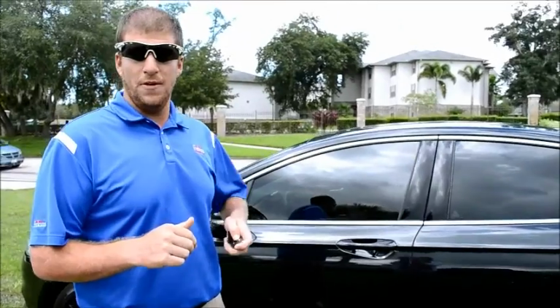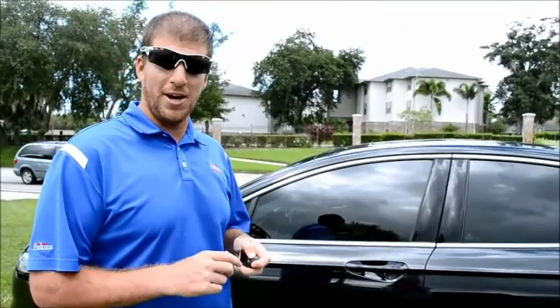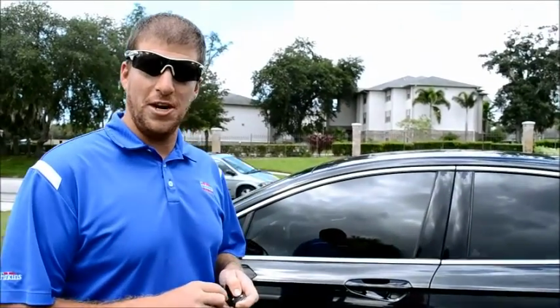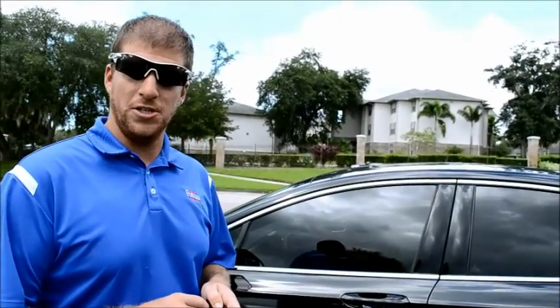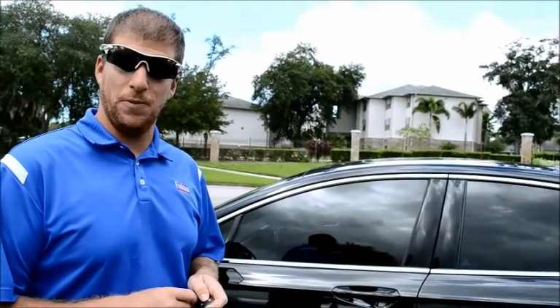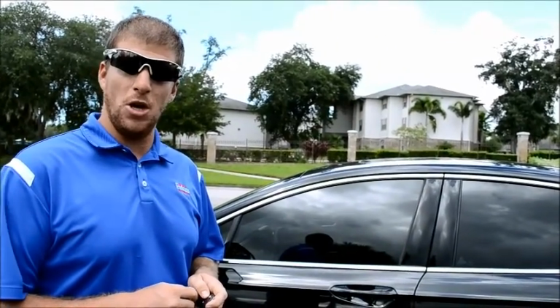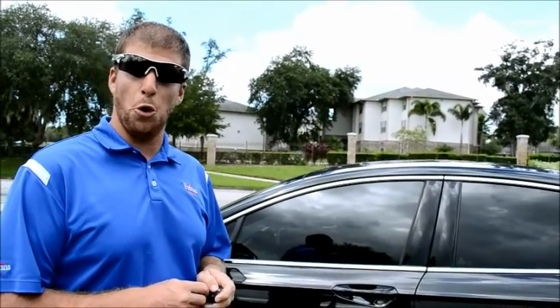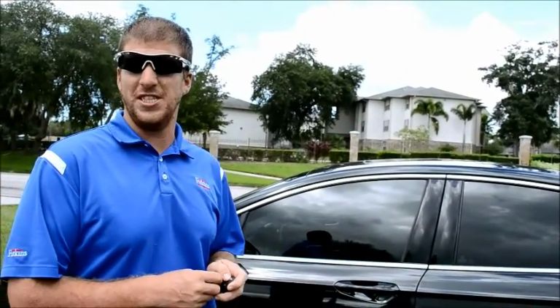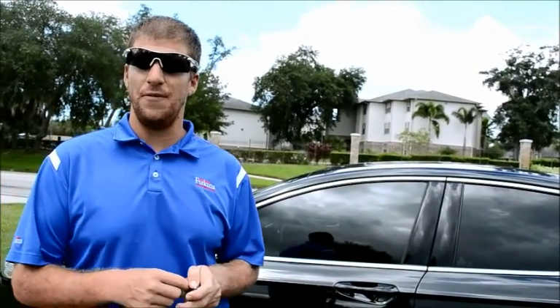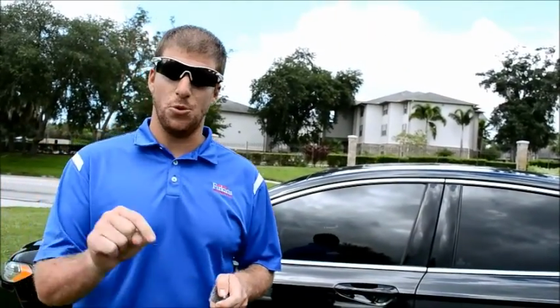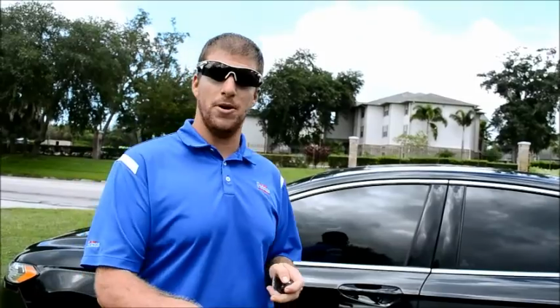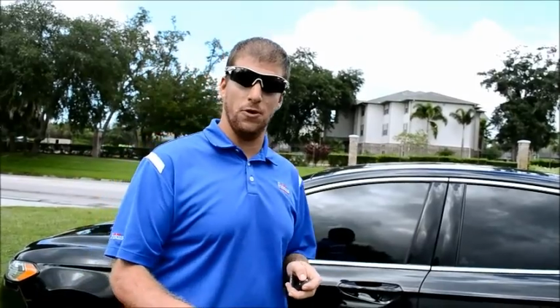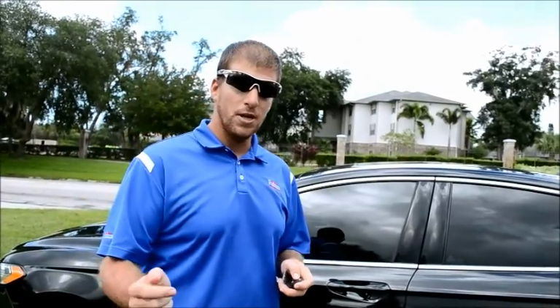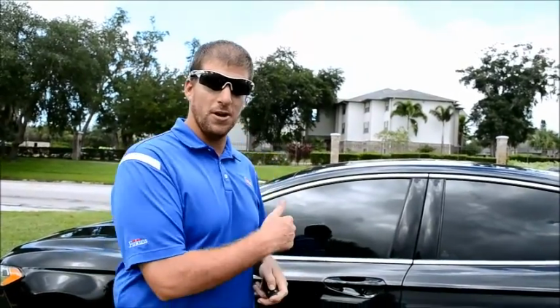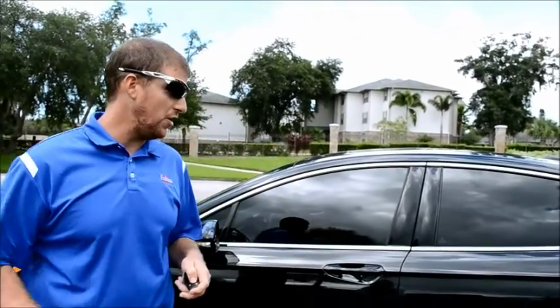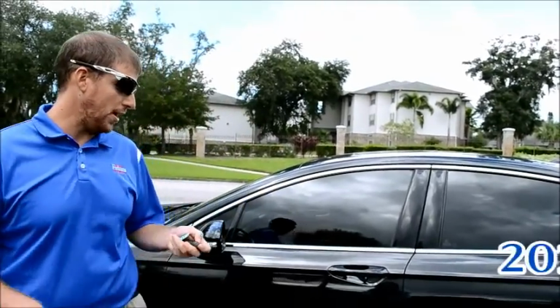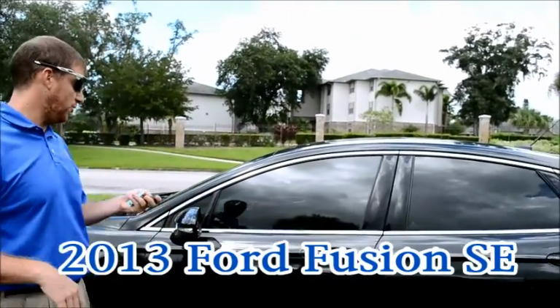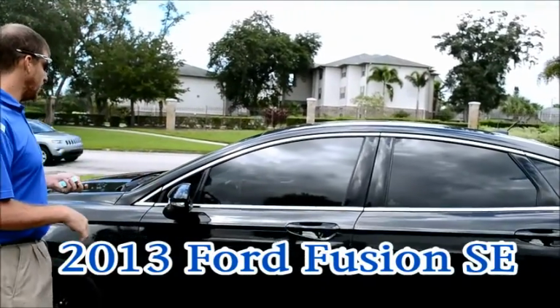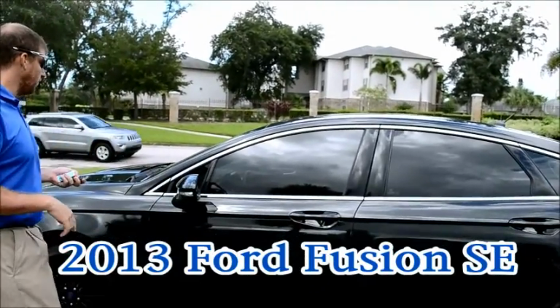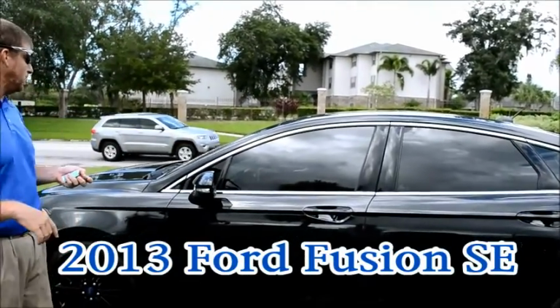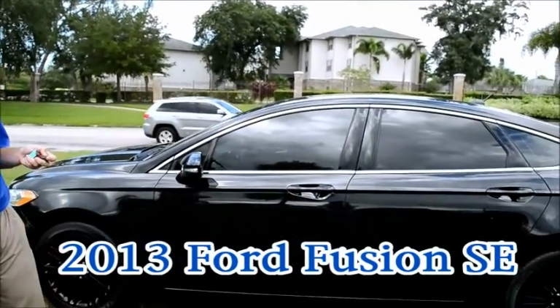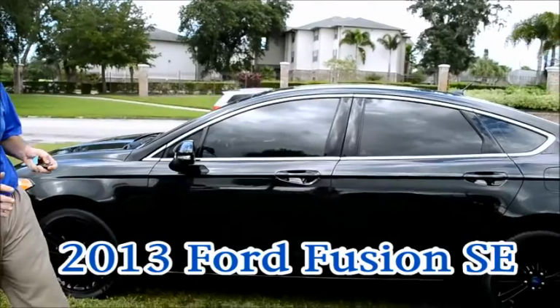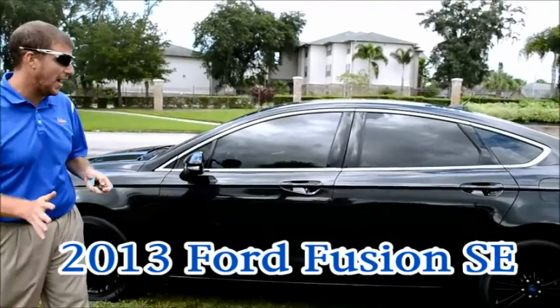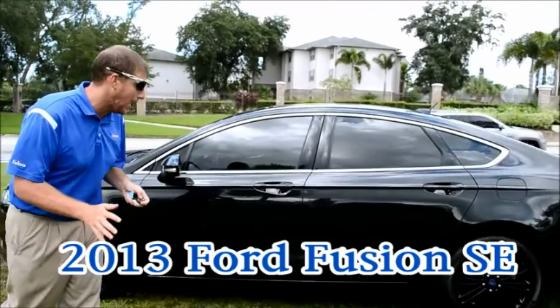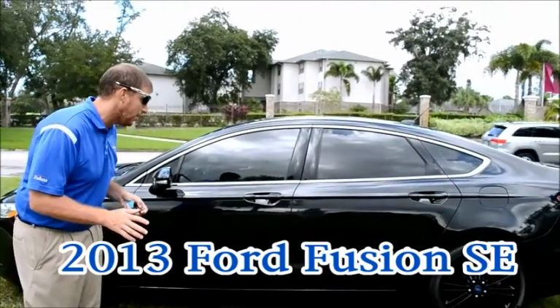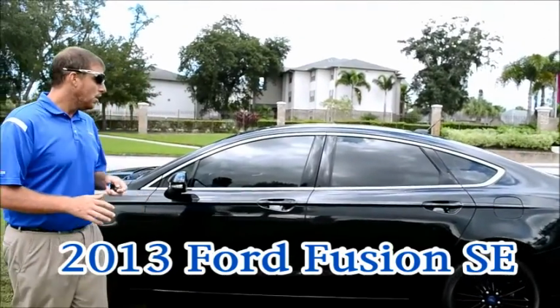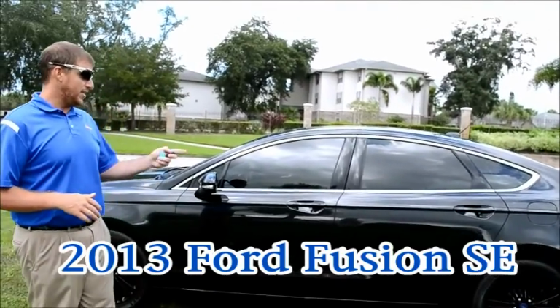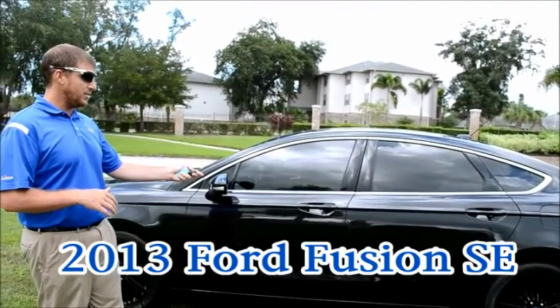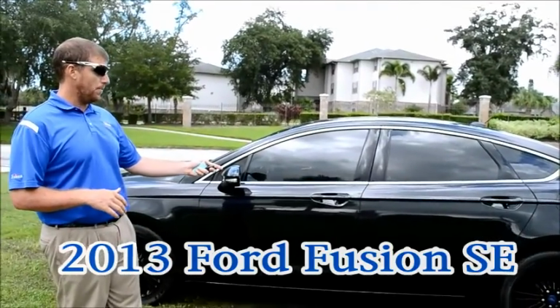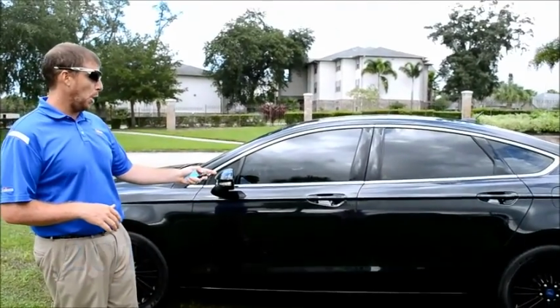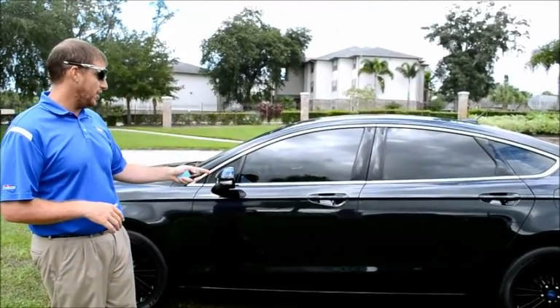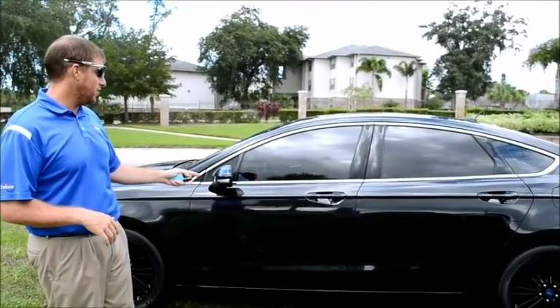Hey folks, Marc Cassell here with Perkins Auto Group, family owned for over 65 years right here in Bradenton, Florida. Today I have a 2013 Ford Fusion with only 31,000 miles on it. This is the SE with the appearance package, as you can tell.